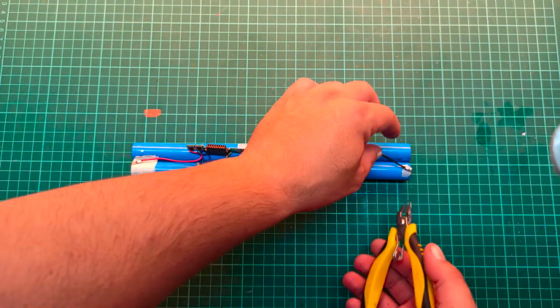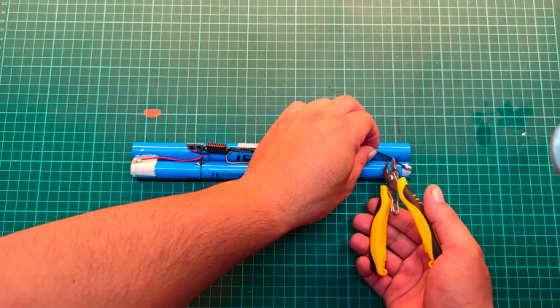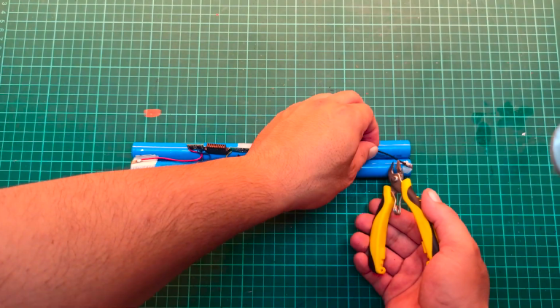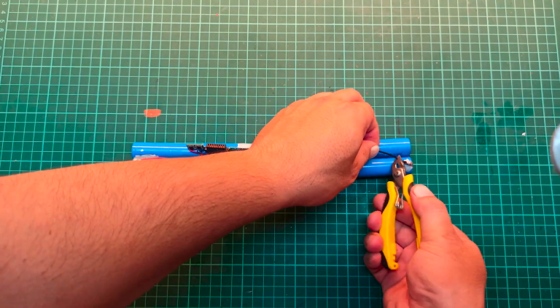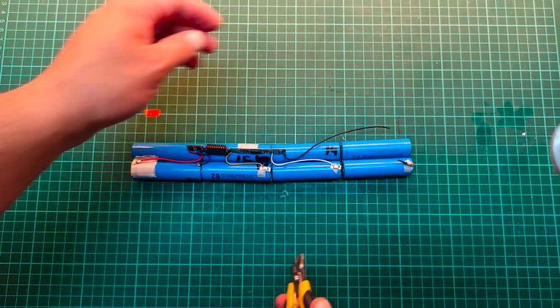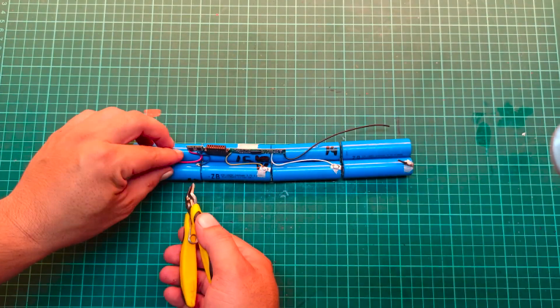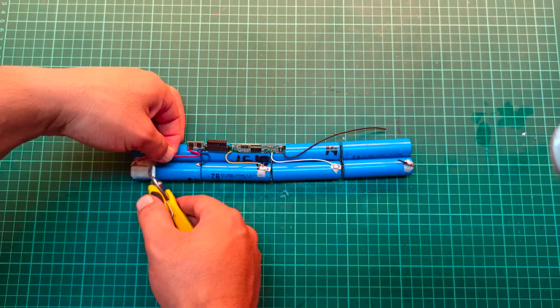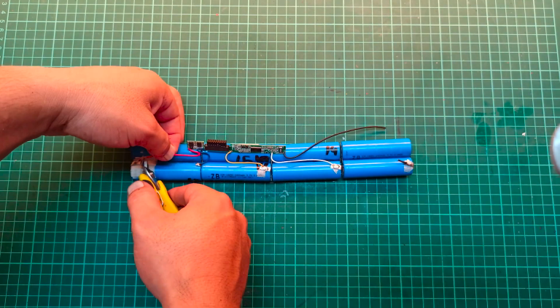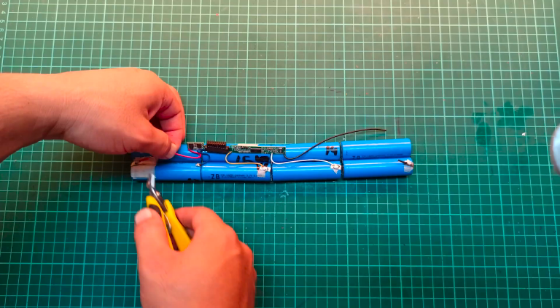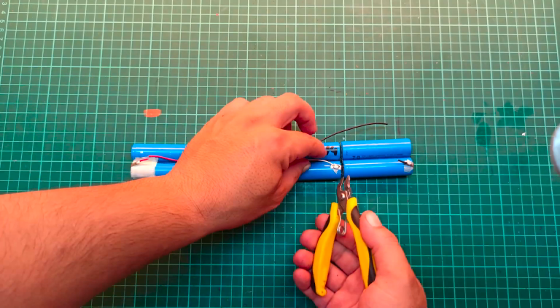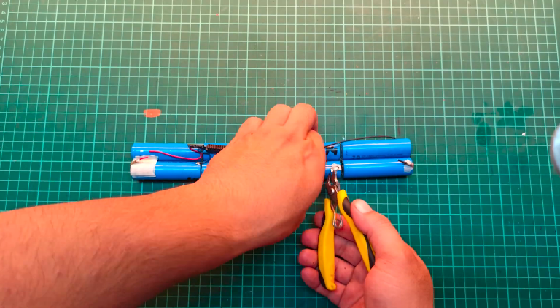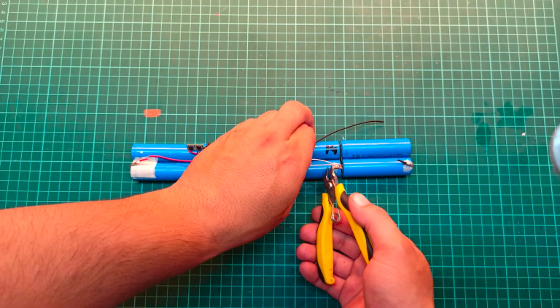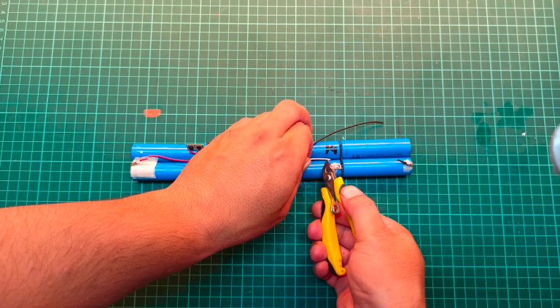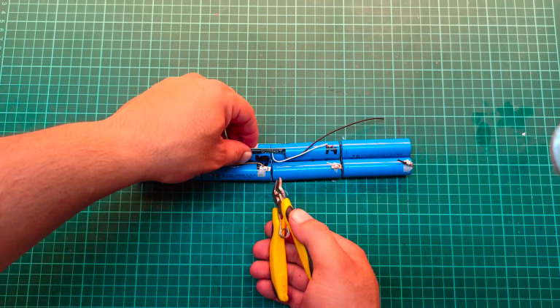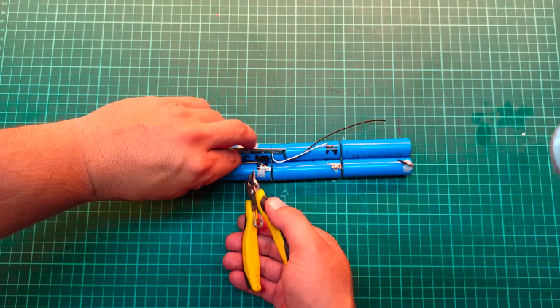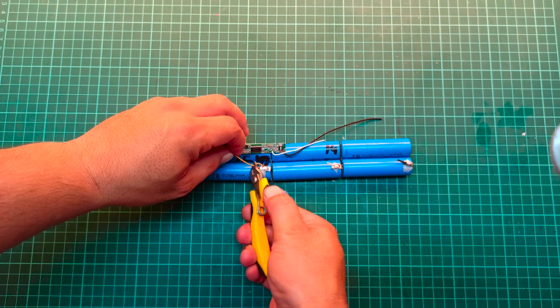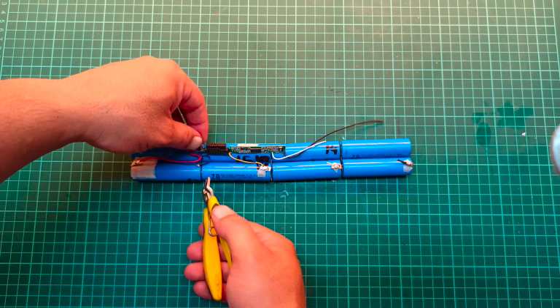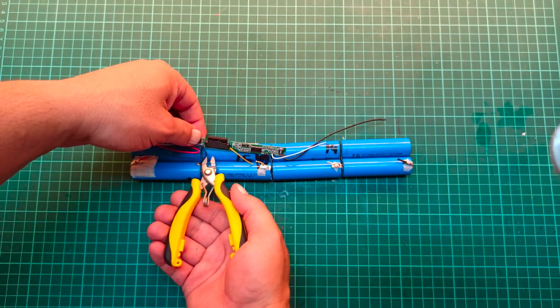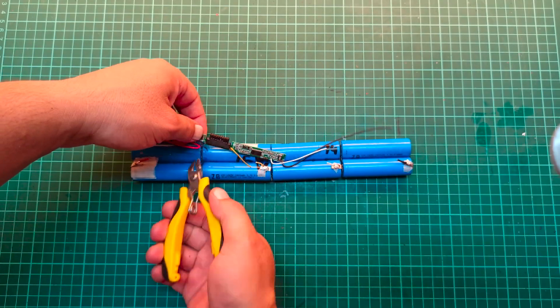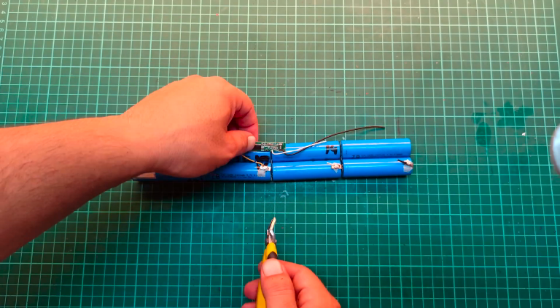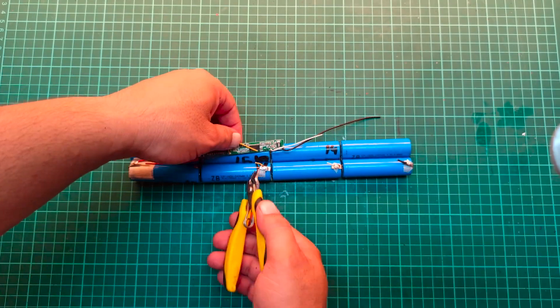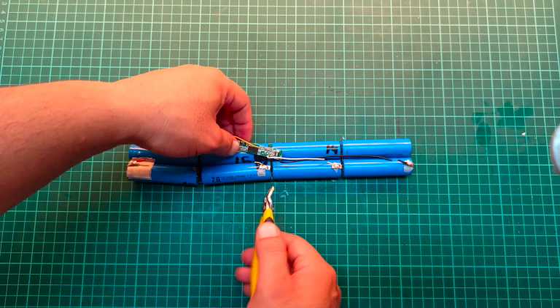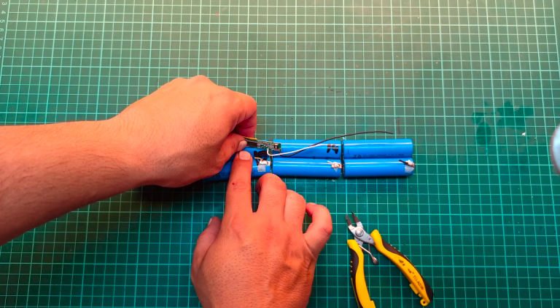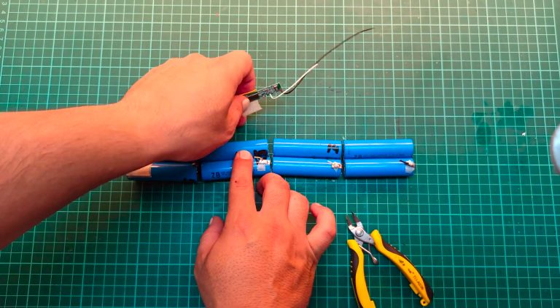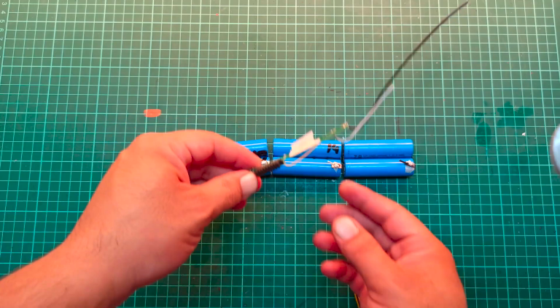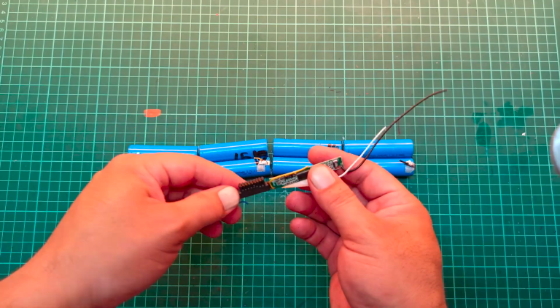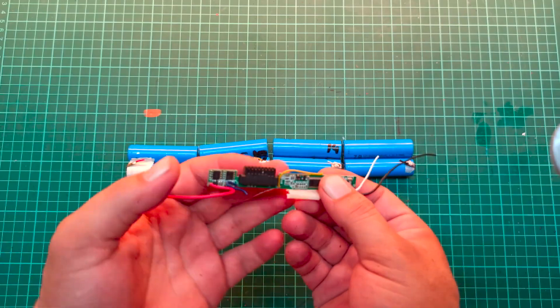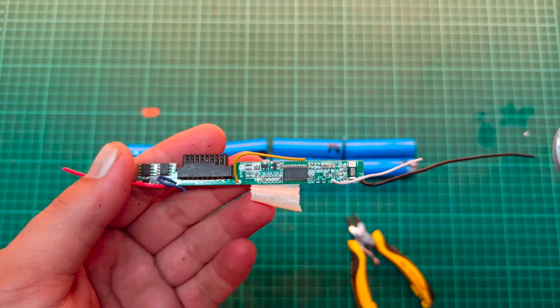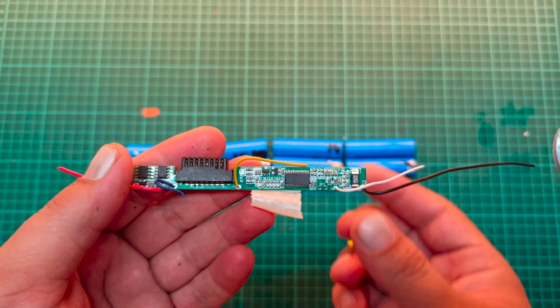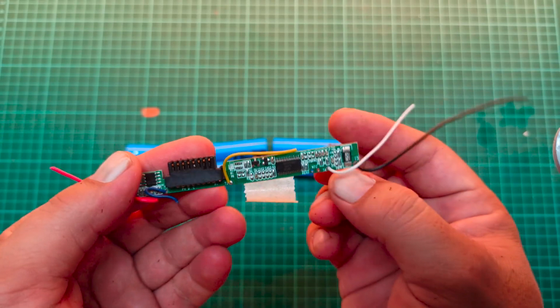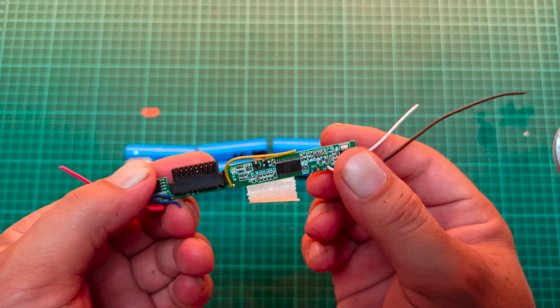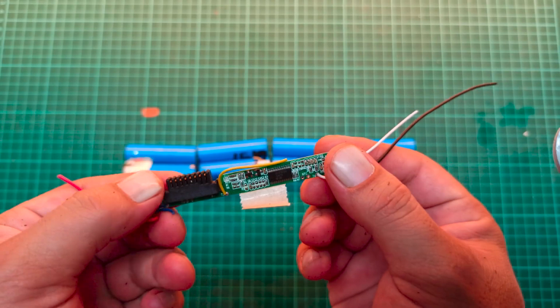Once the outer casing is removed, the next step is to cut off the battery management system, or BMS, and disconnect the series connections between the cells.